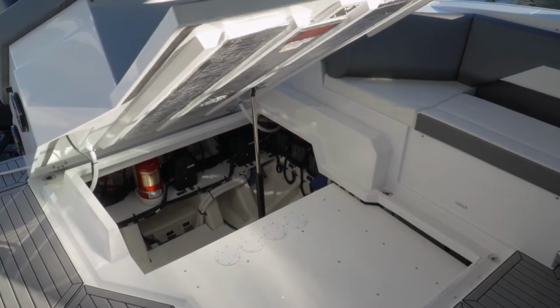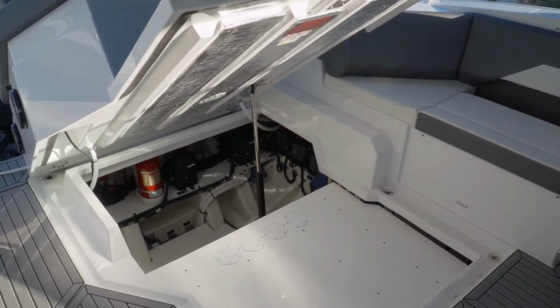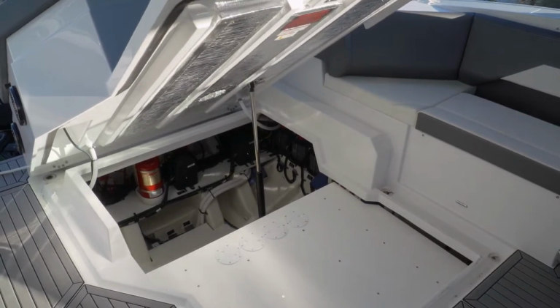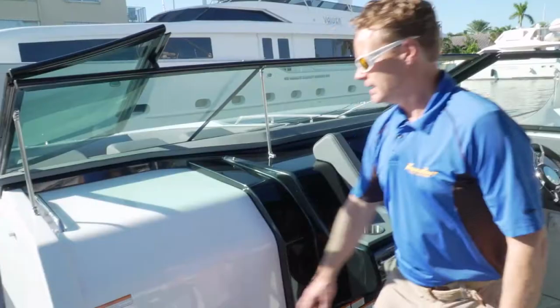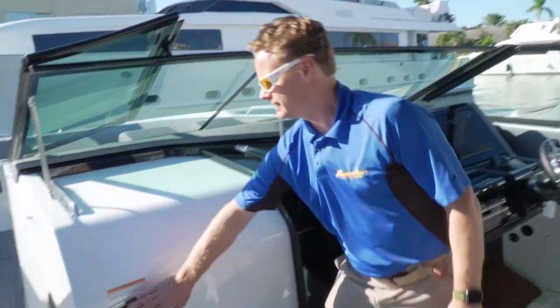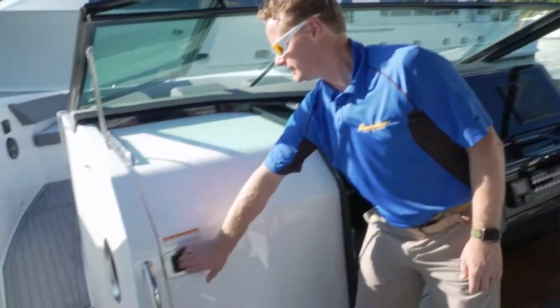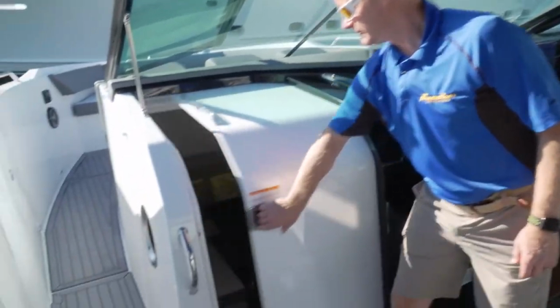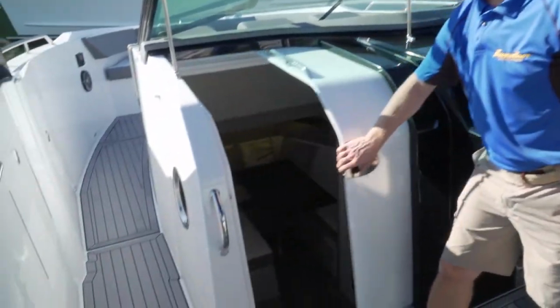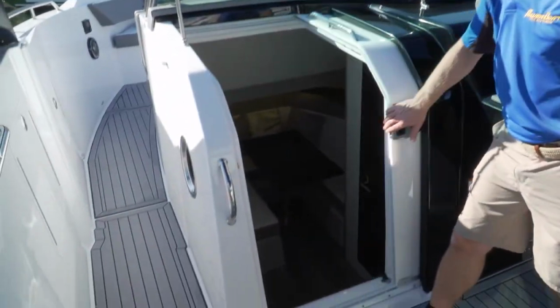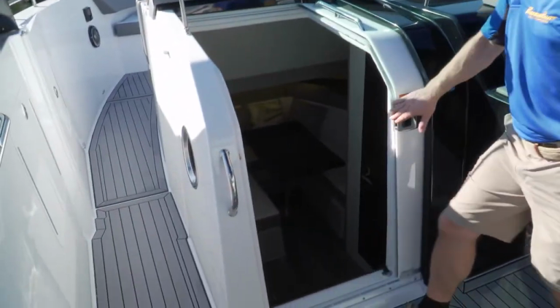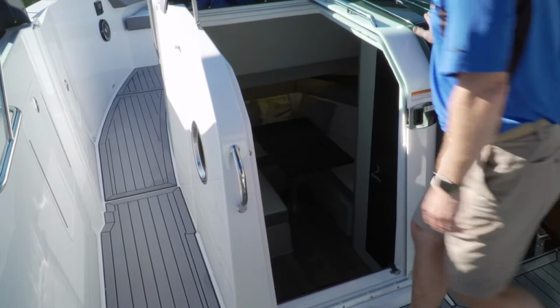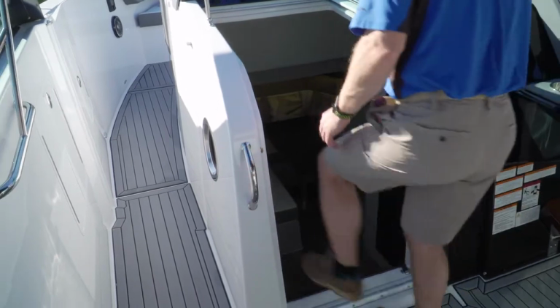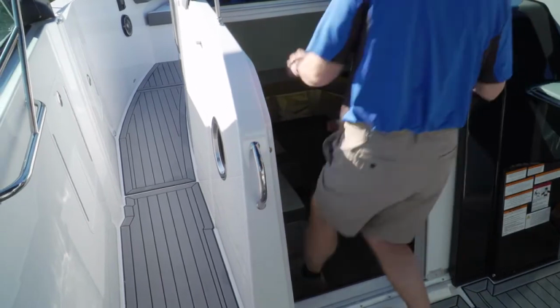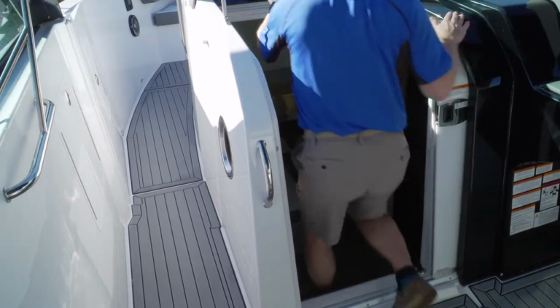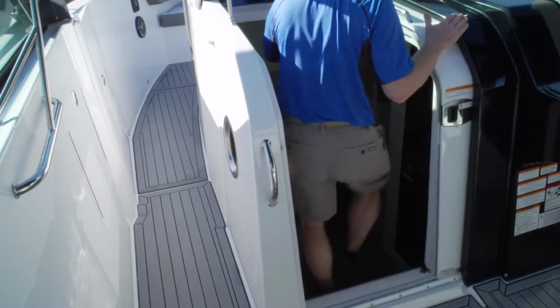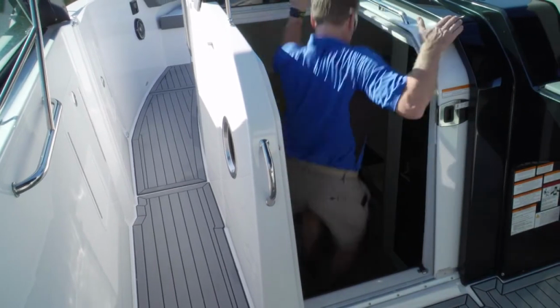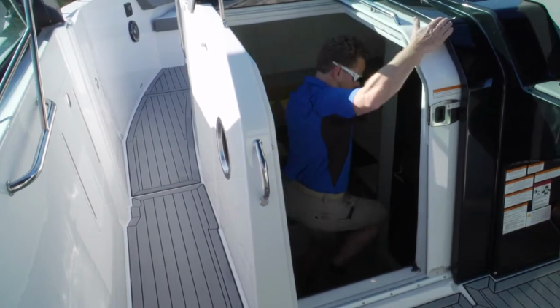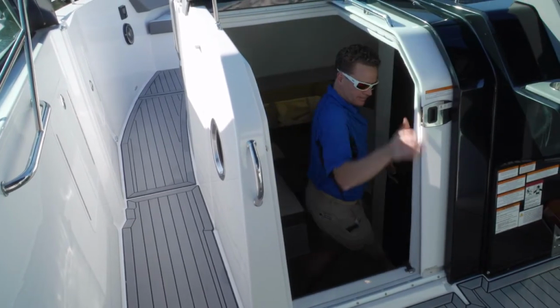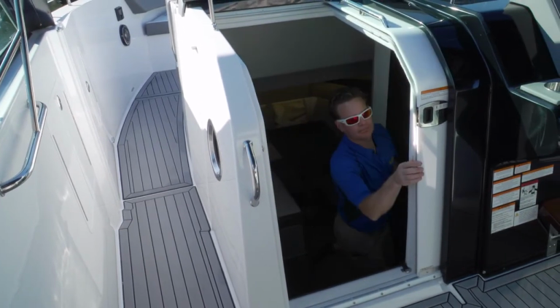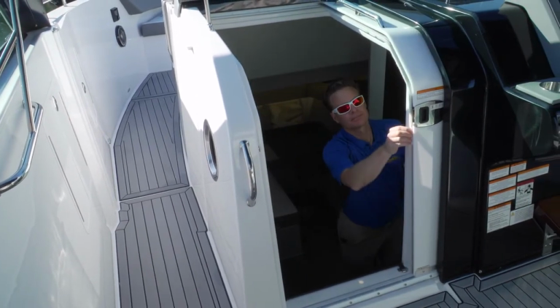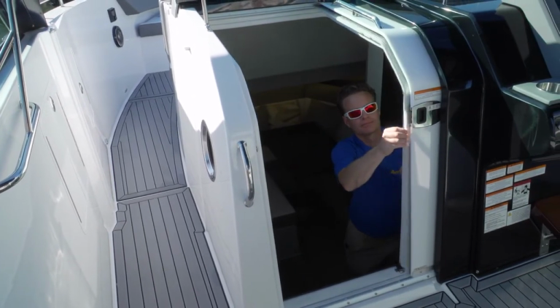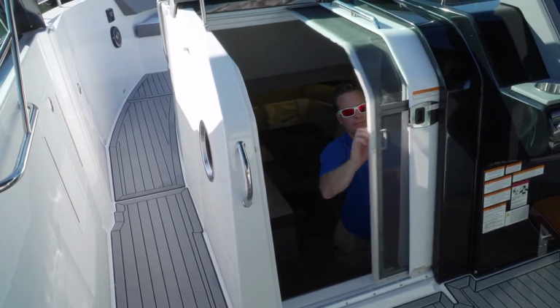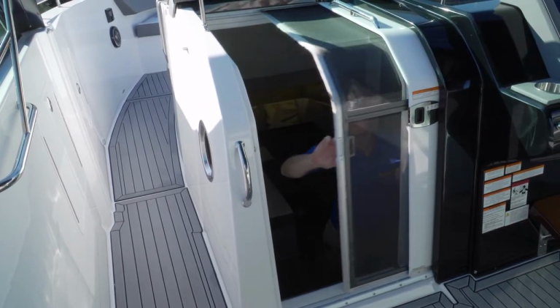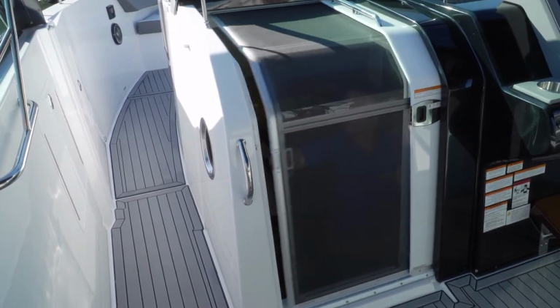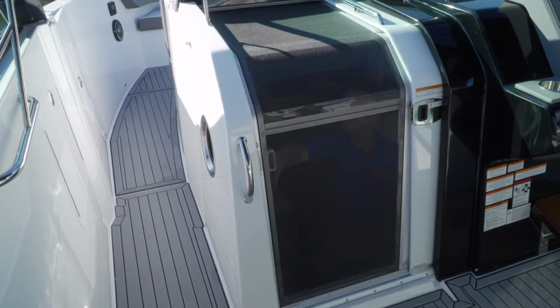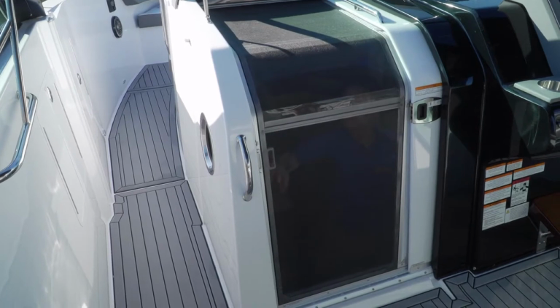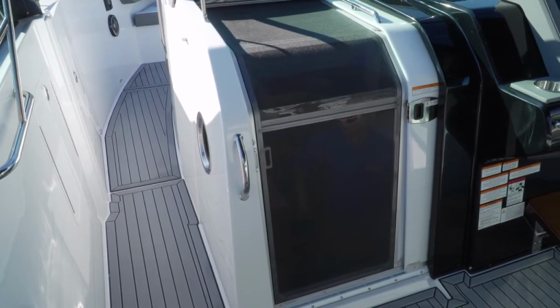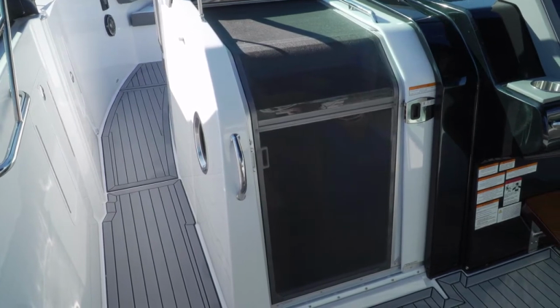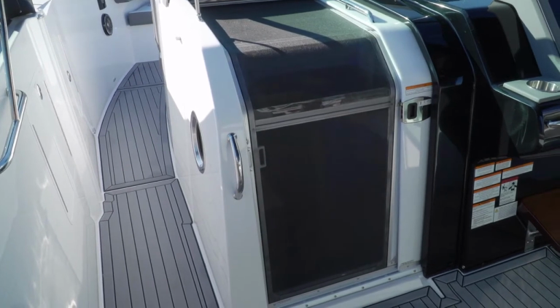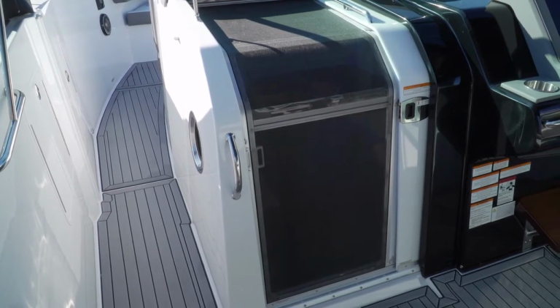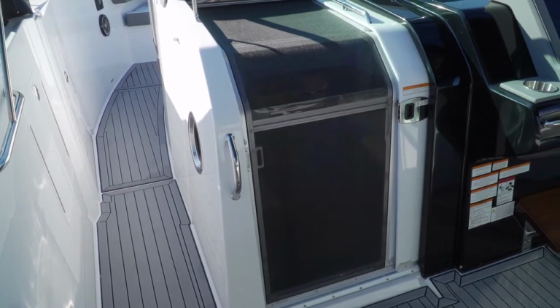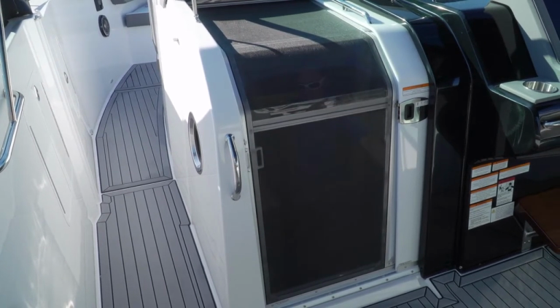You get all this storage space down here because there are no engines down here. Just left of the helm is a sliding door to access accommodations below deck. Notice the separate sliding screen door is full length to maximize airflow while keeping the bugs out — just another detail that so many others omit.